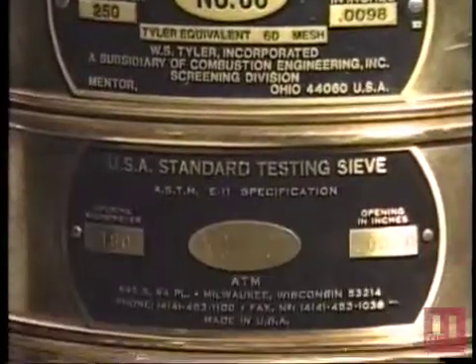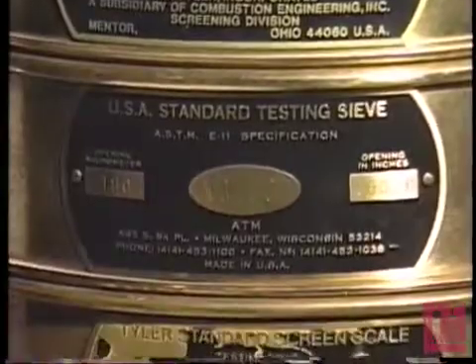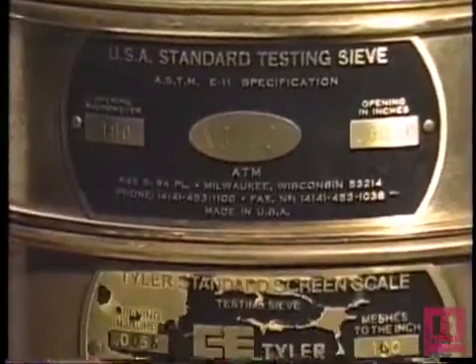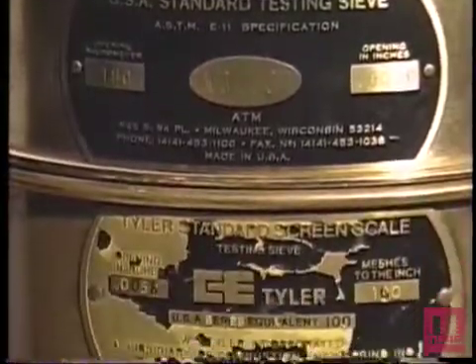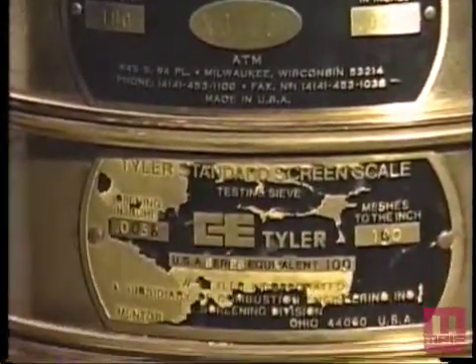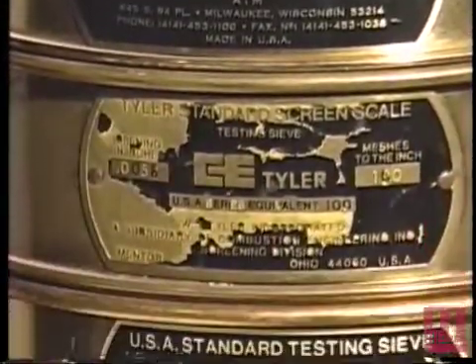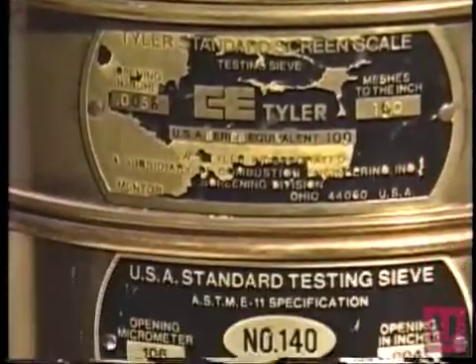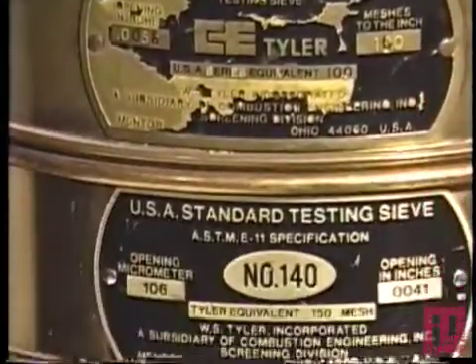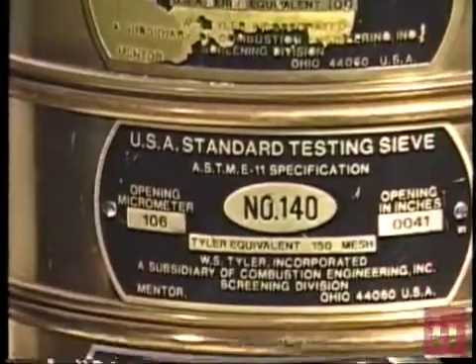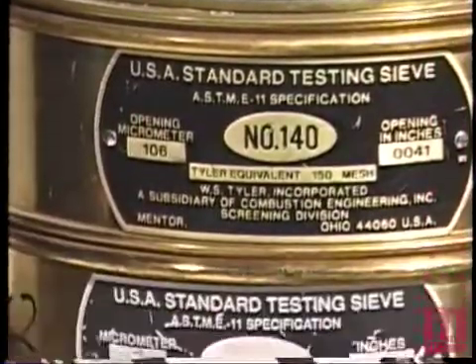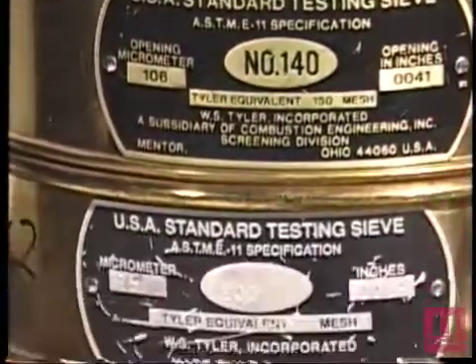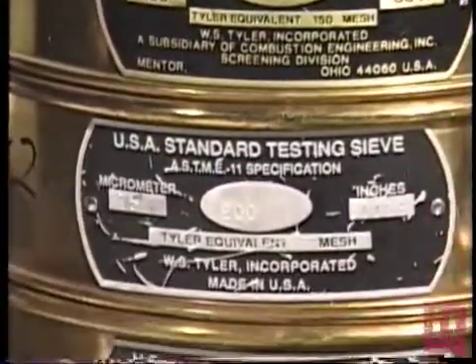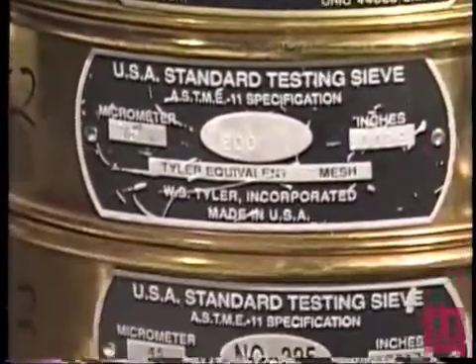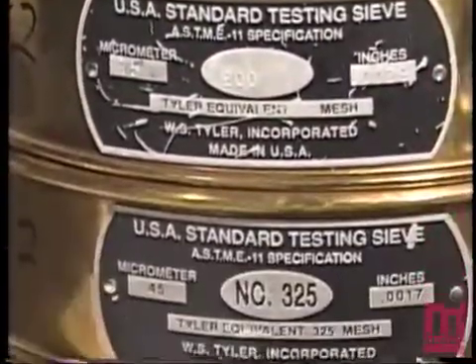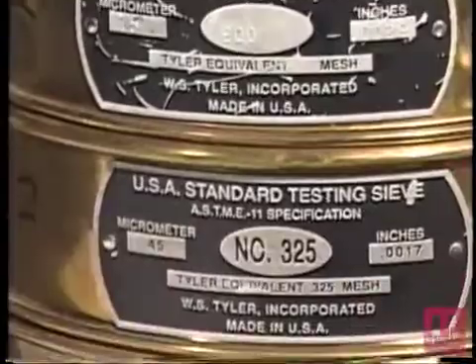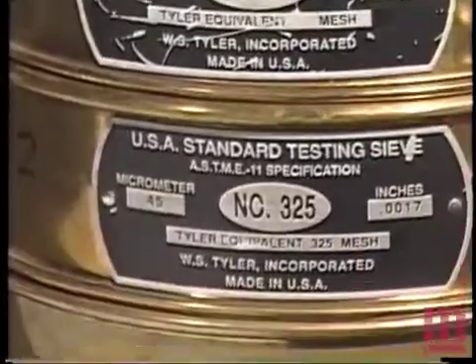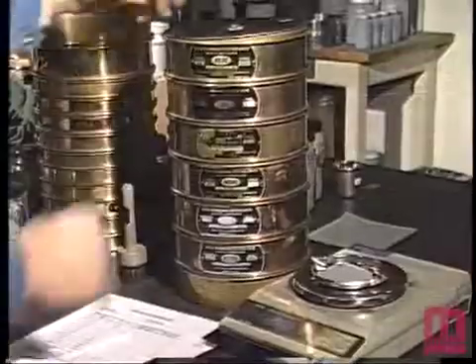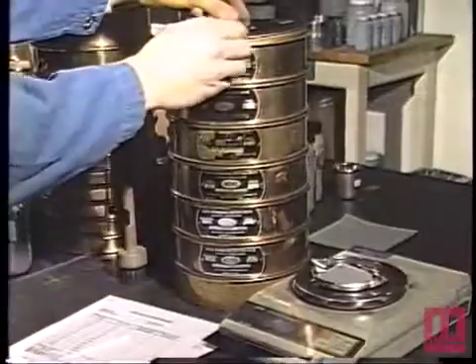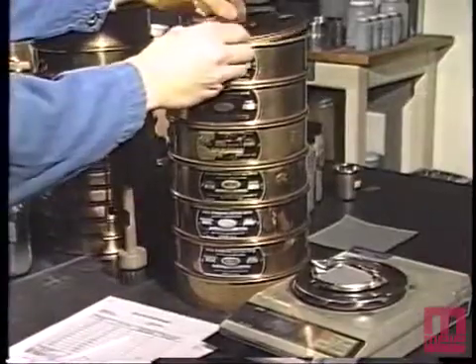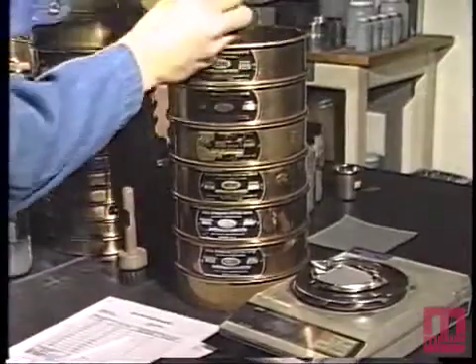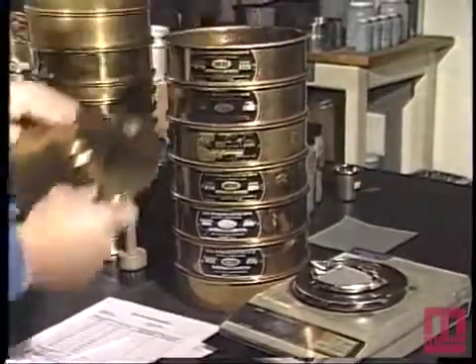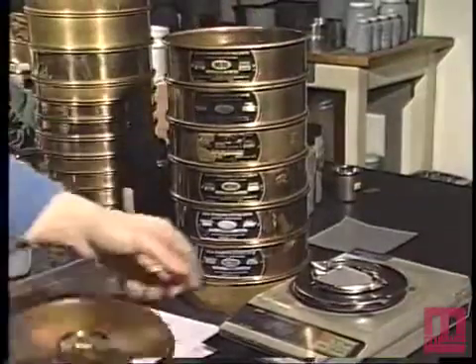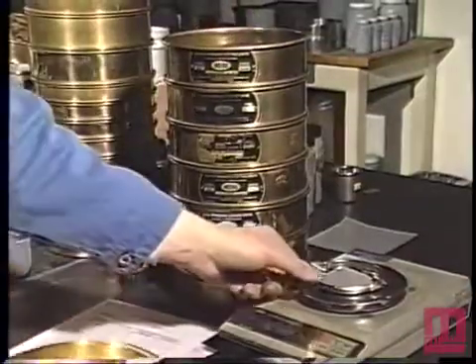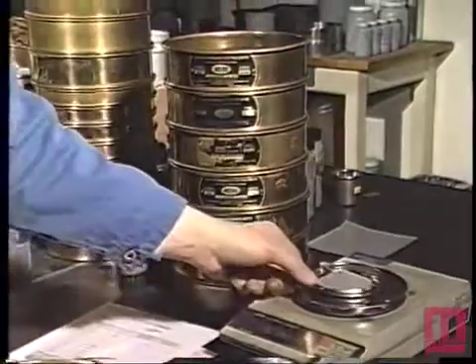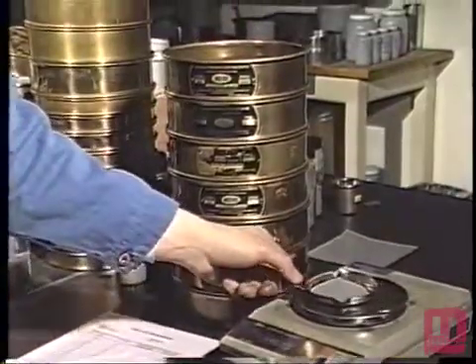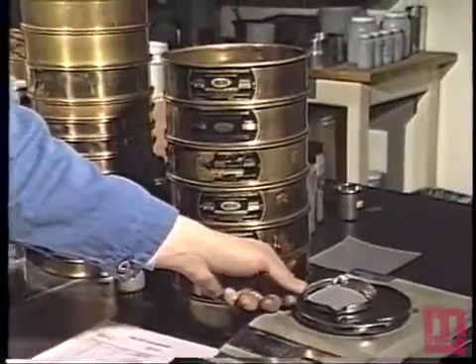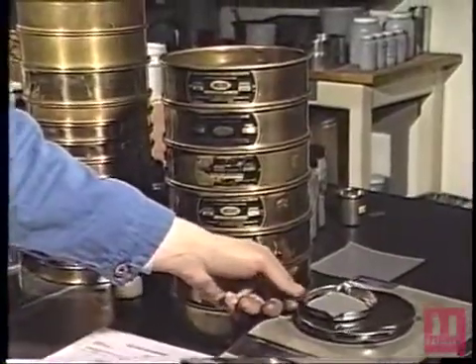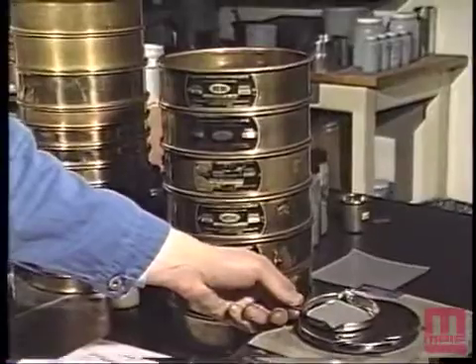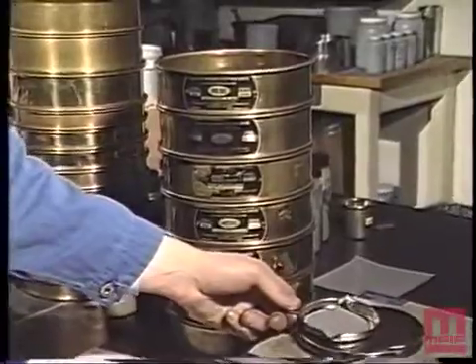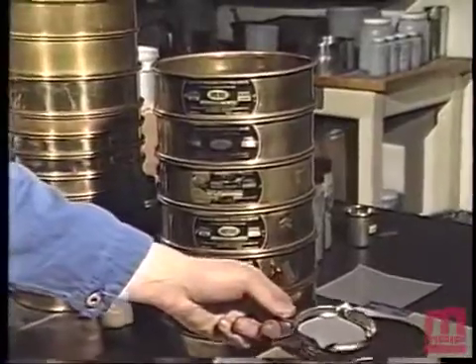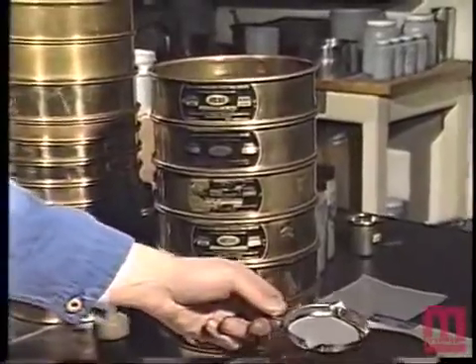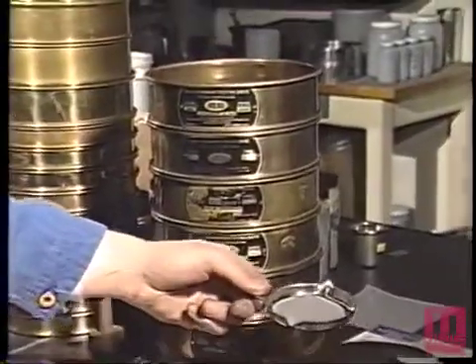The group of sieves selected shall be assembled in consecutive order based on size of openings, with the sieve having the largest opening placed at the top and the assembly completed by a solid collecting pan placed below the bottom sieve.